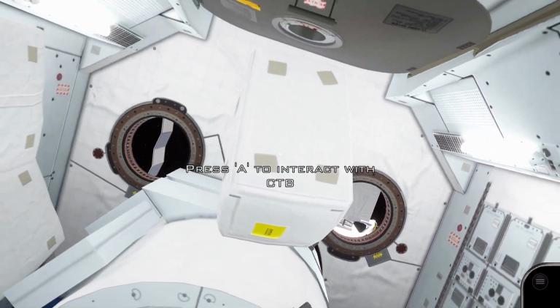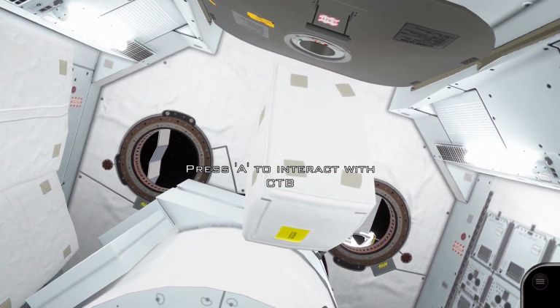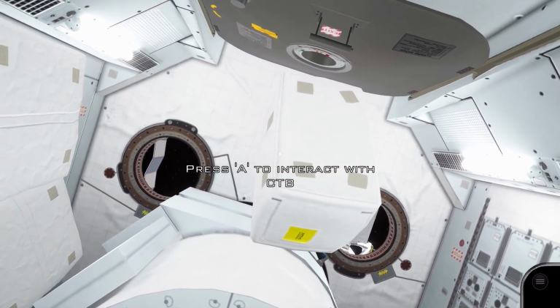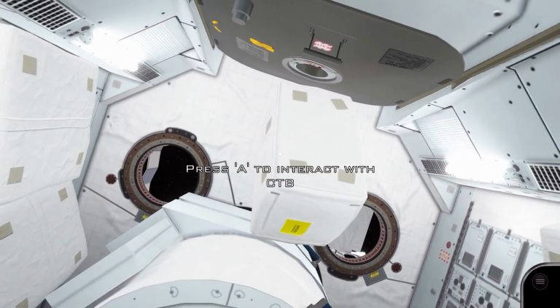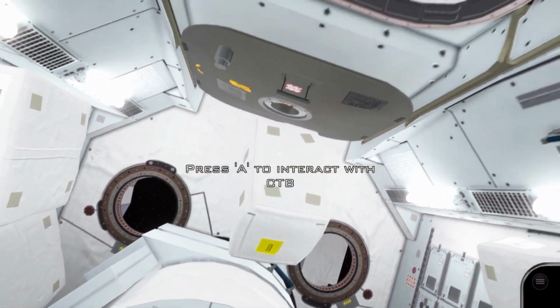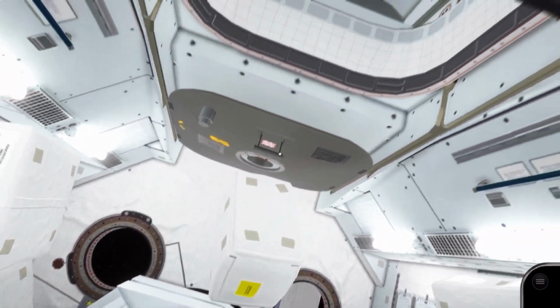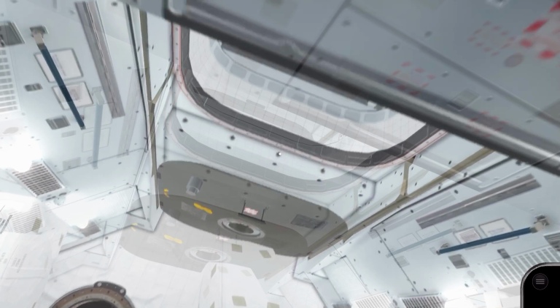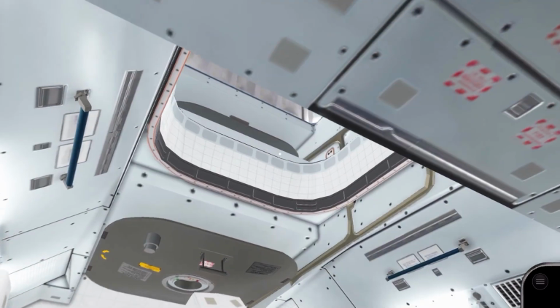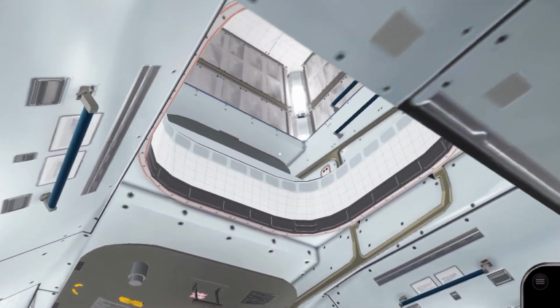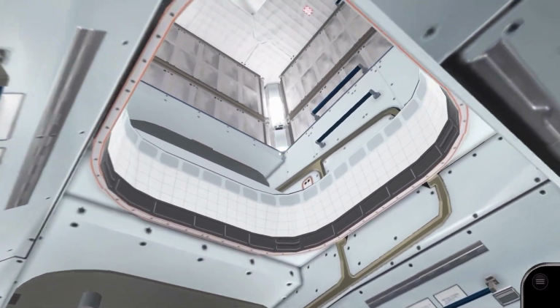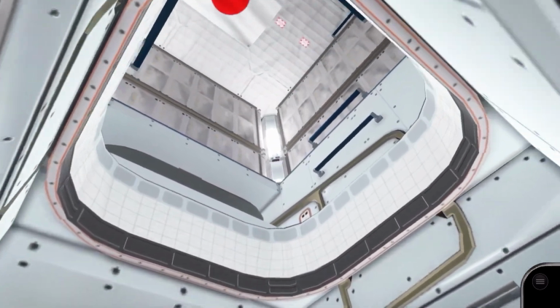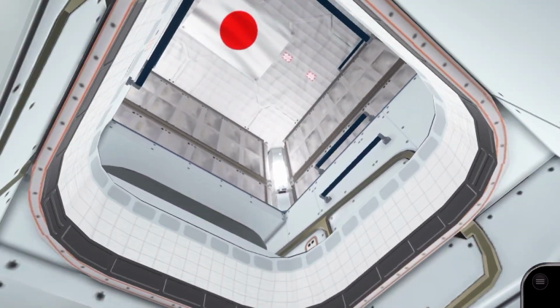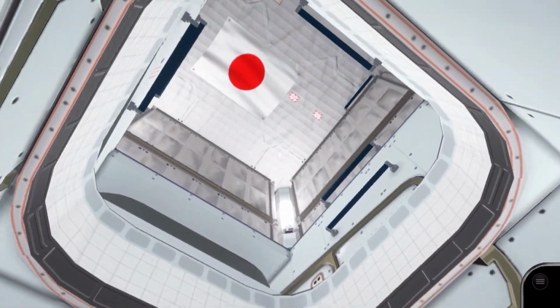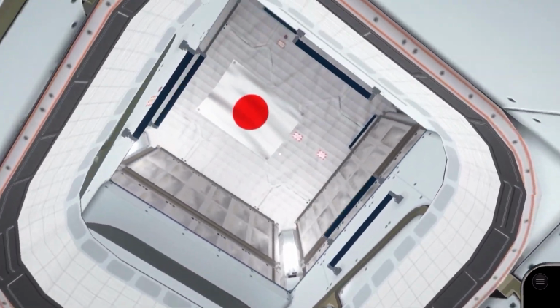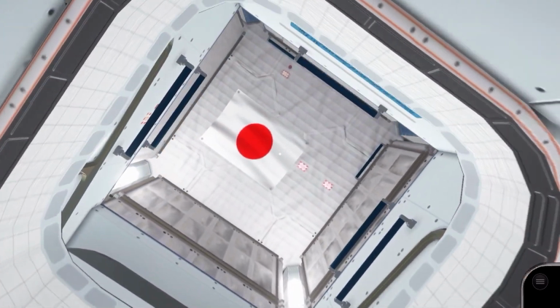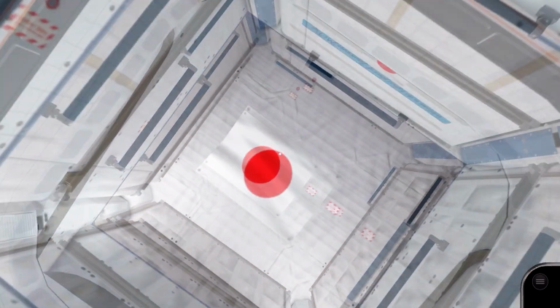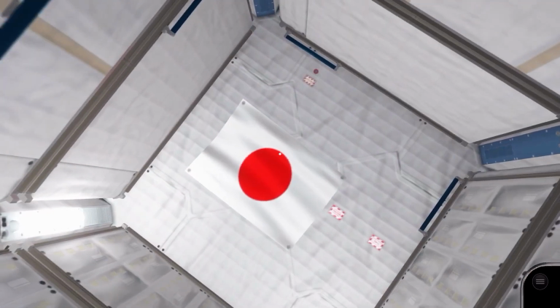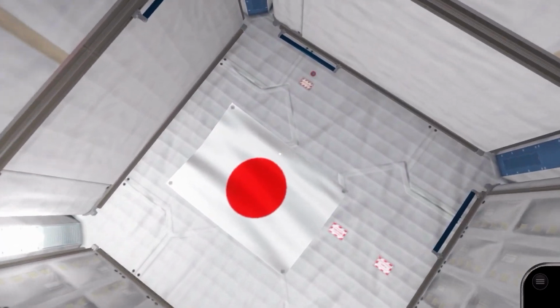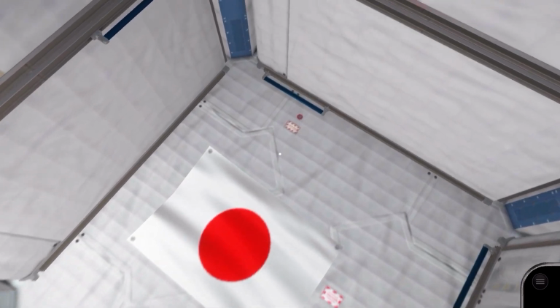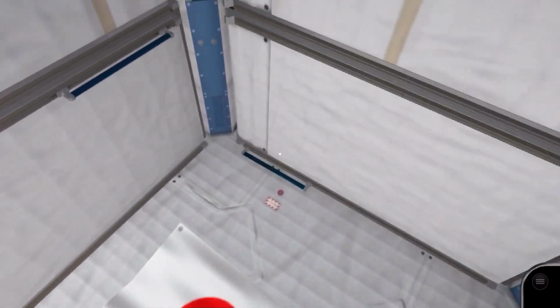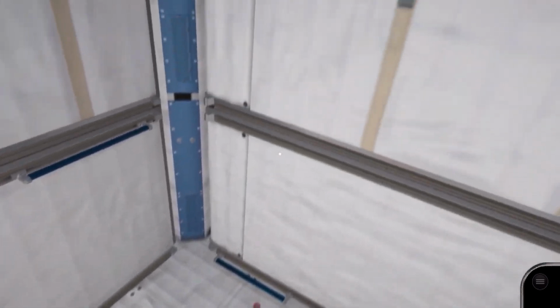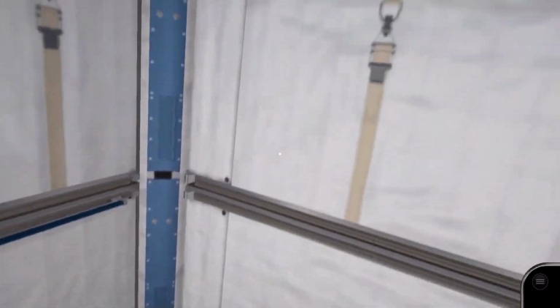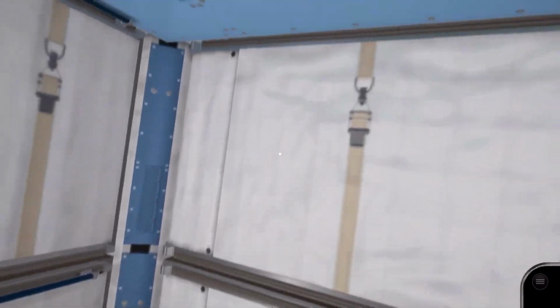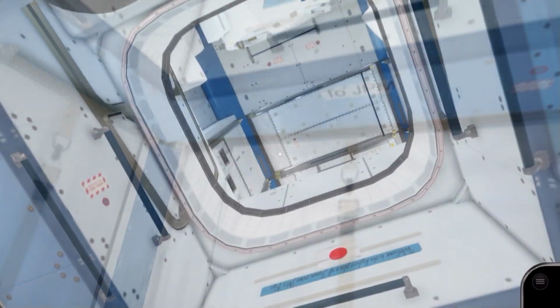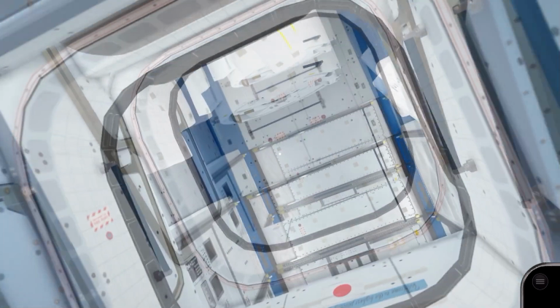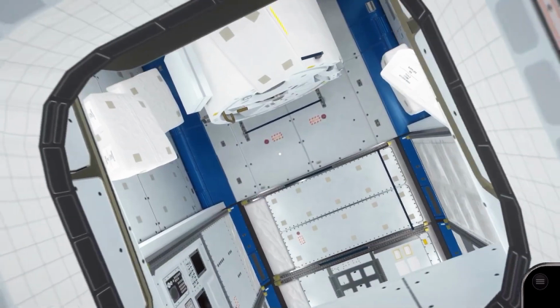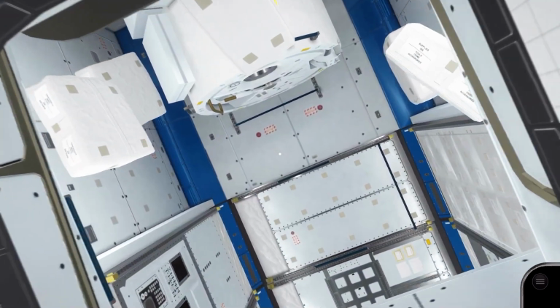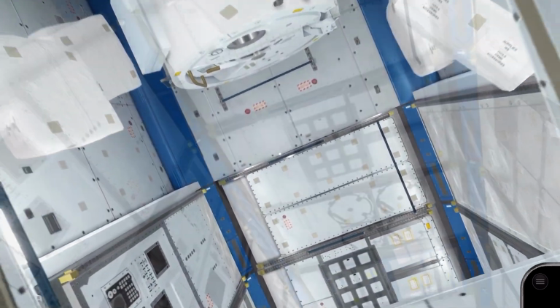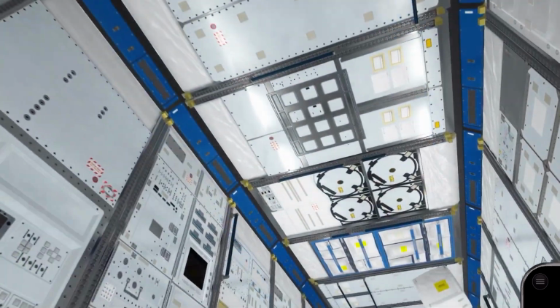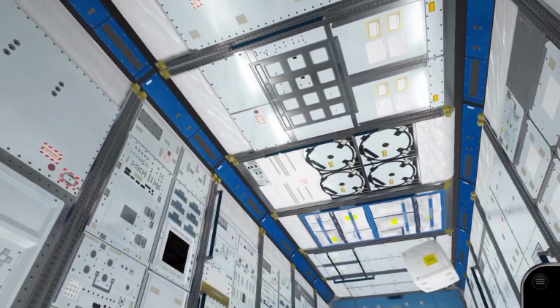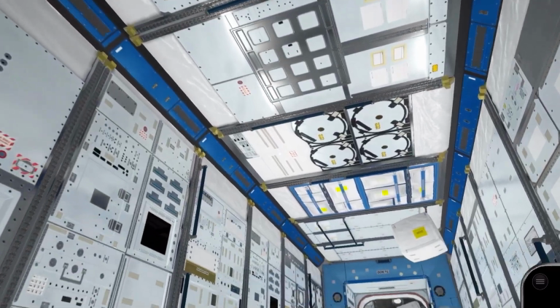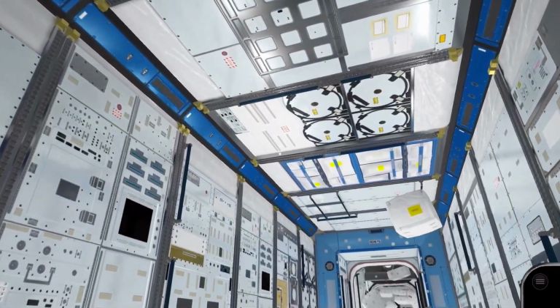There are also two portholes for monitoring the external modules, which provide a limited view of the station. The experimental logistics module is attached to the ceiling in Kibo and is used as stowage space for experiments and equipment.